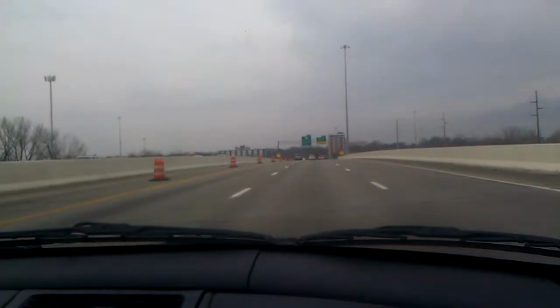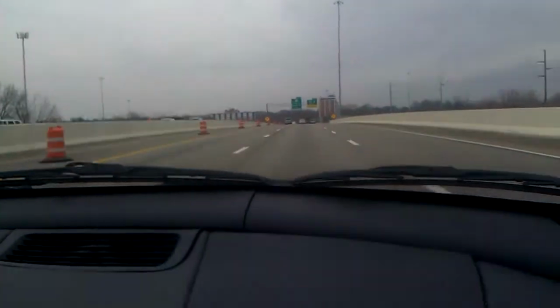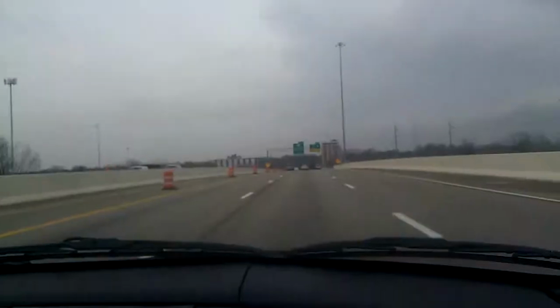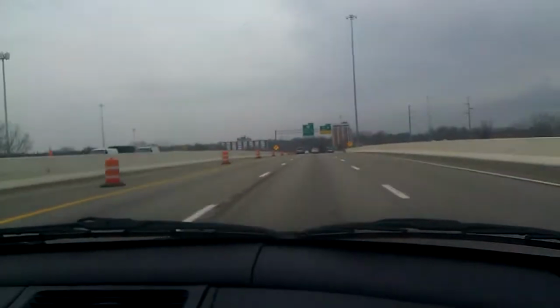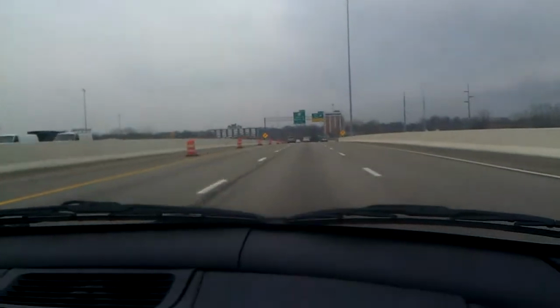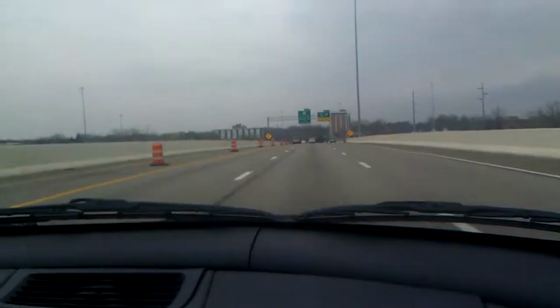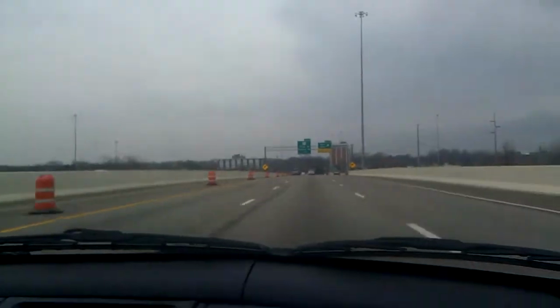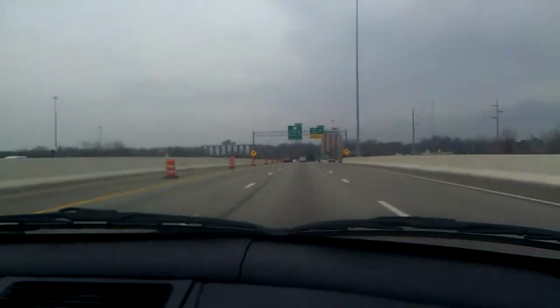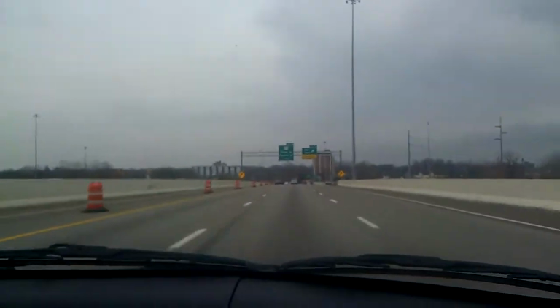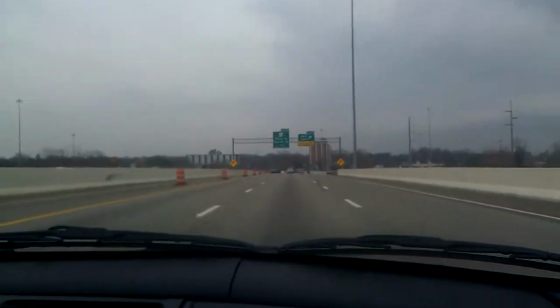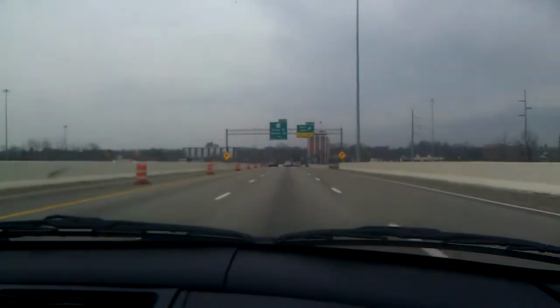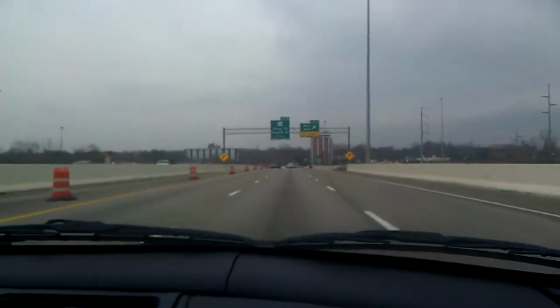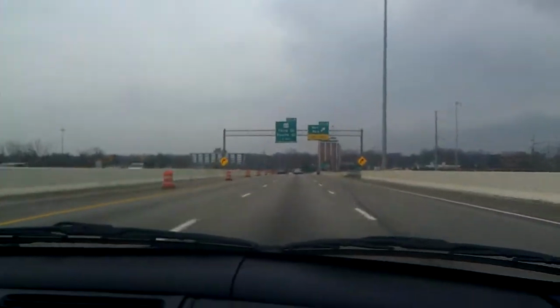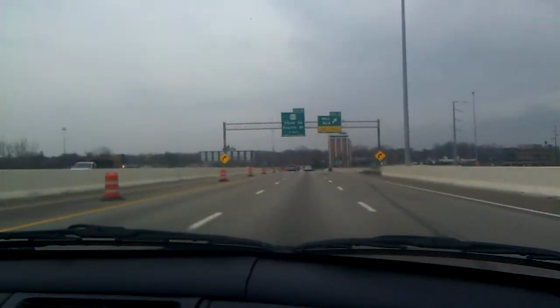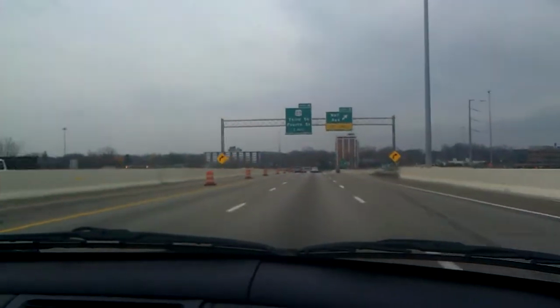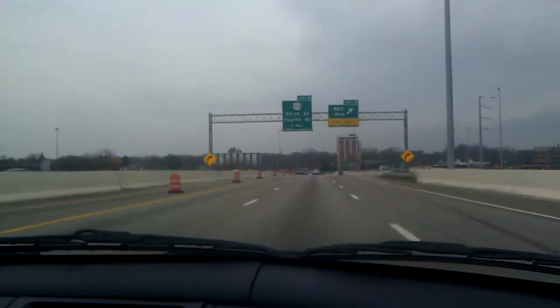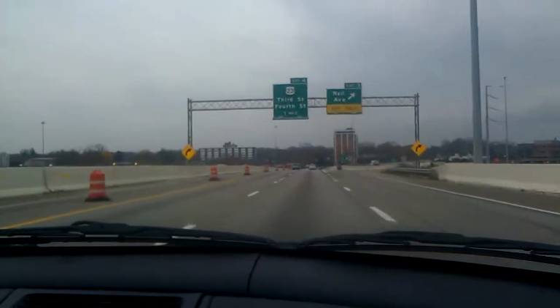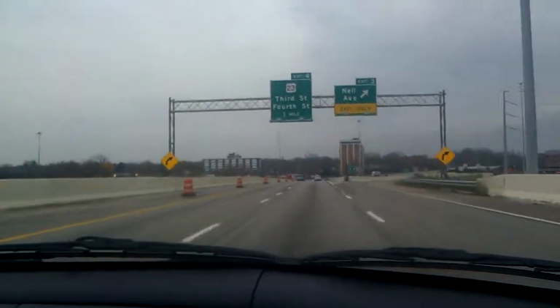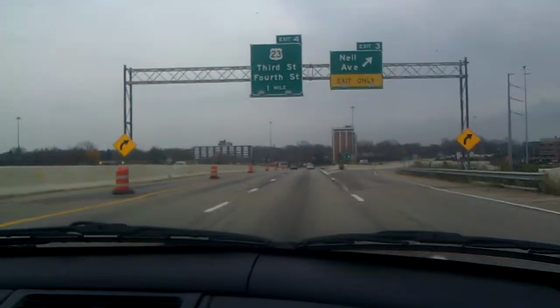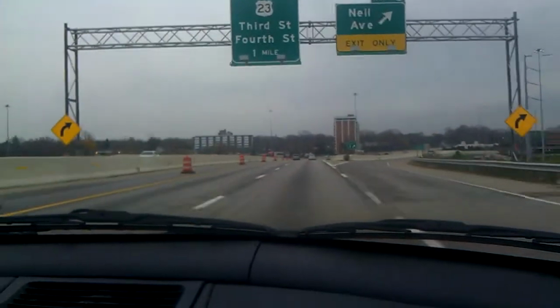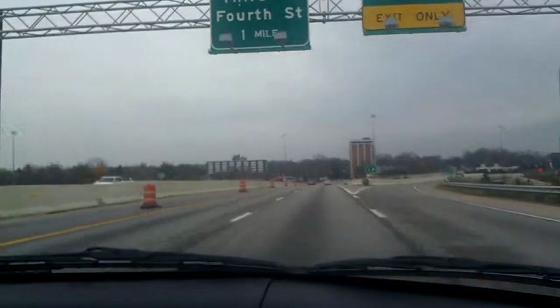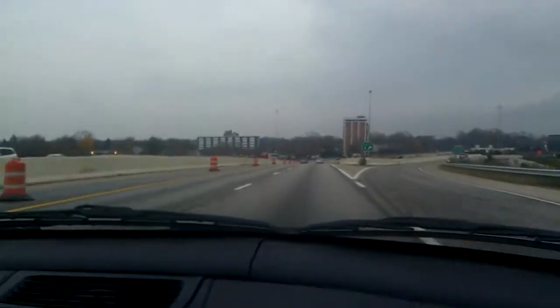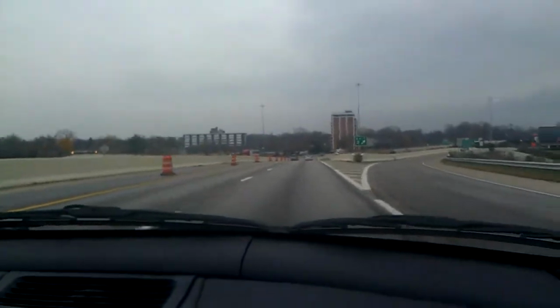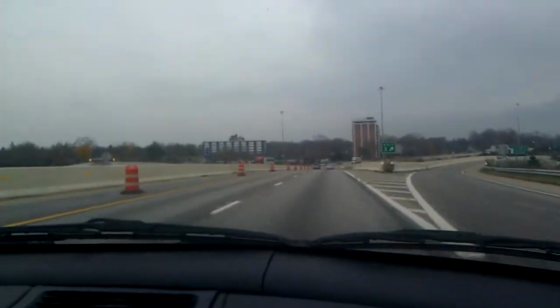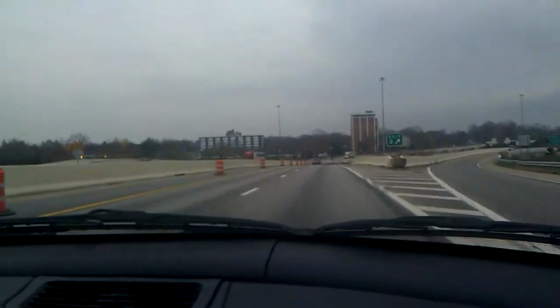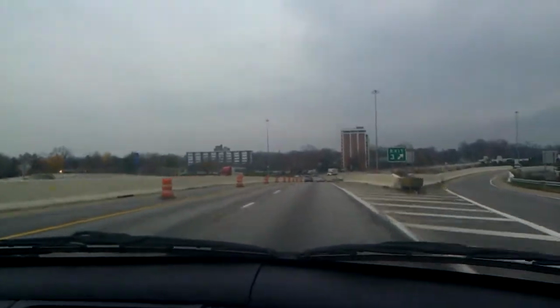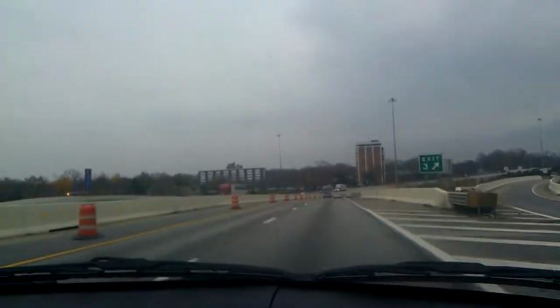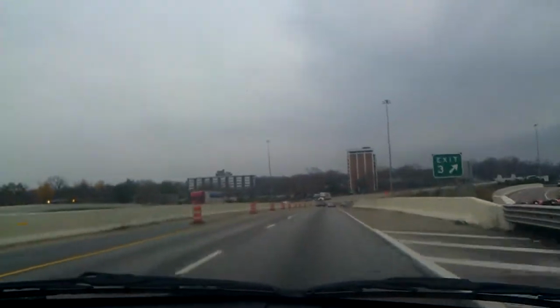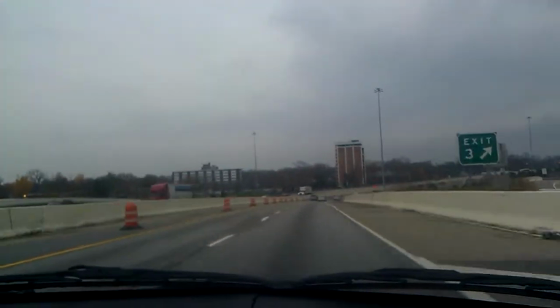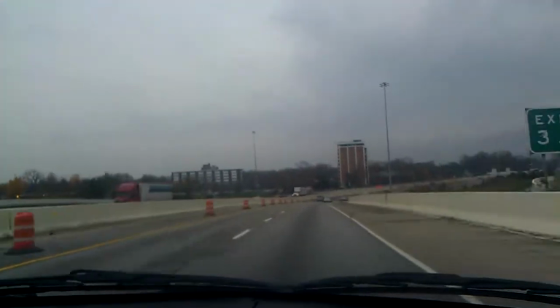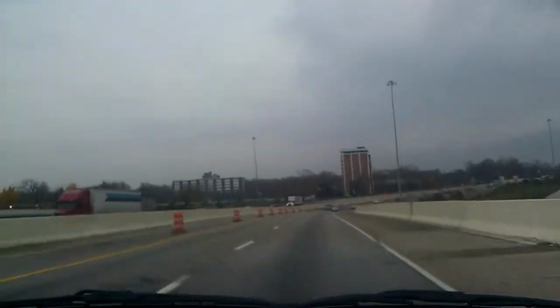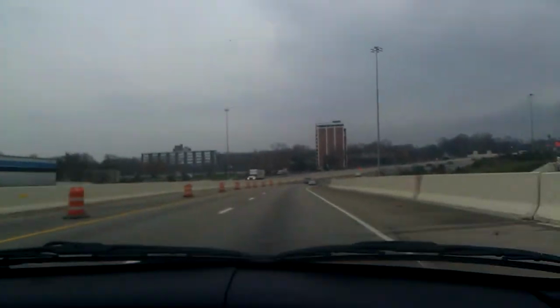This Neil Avenue exit is pretty much normal. The entrance ramp from Yale Avenue, though, is a little bit different. I'll point that out as we get to it.